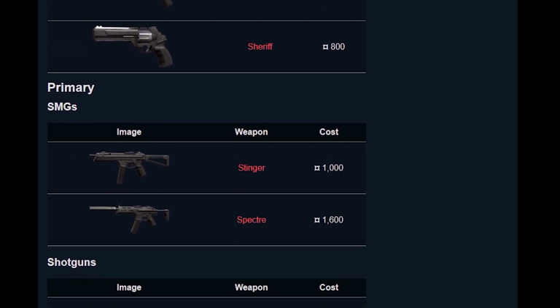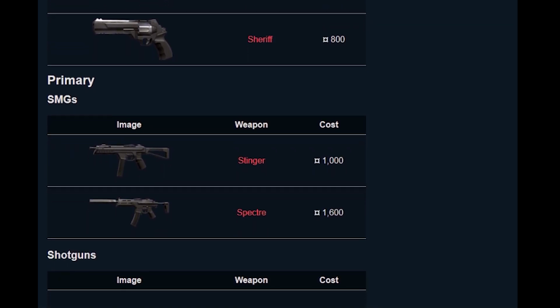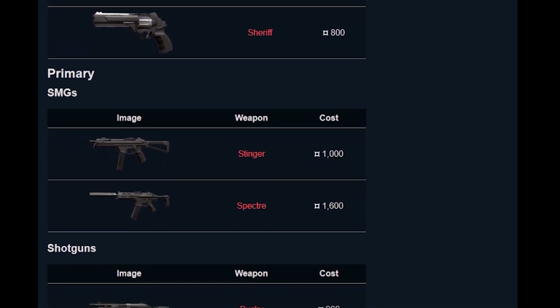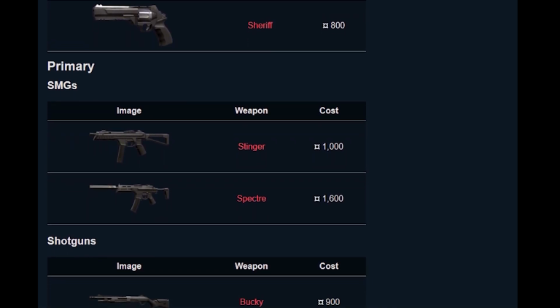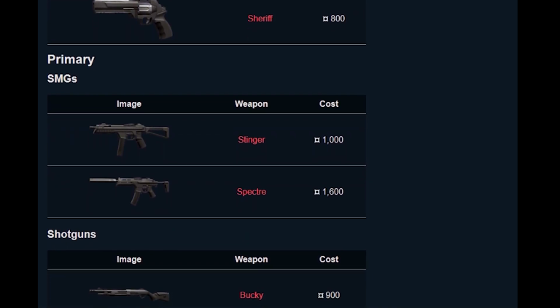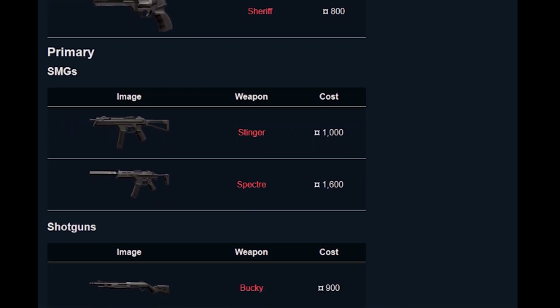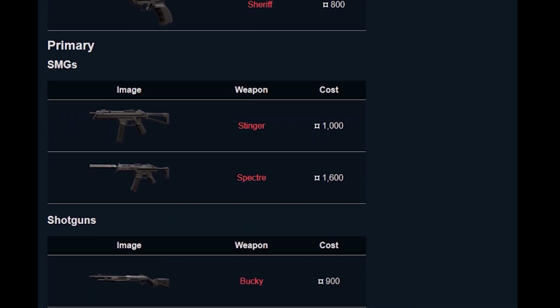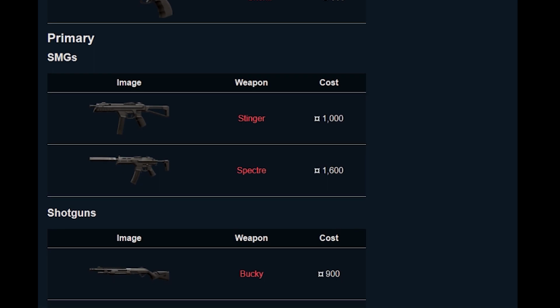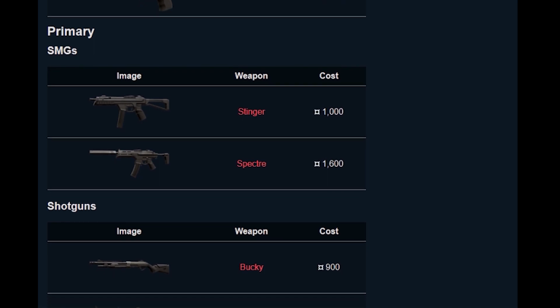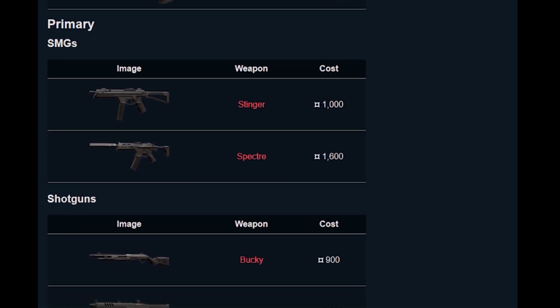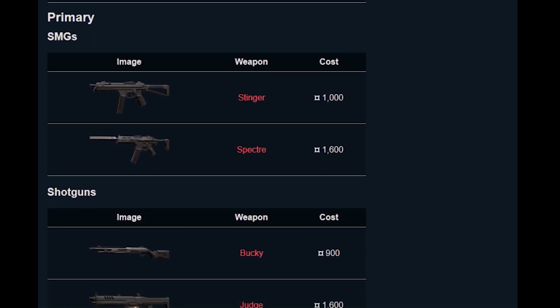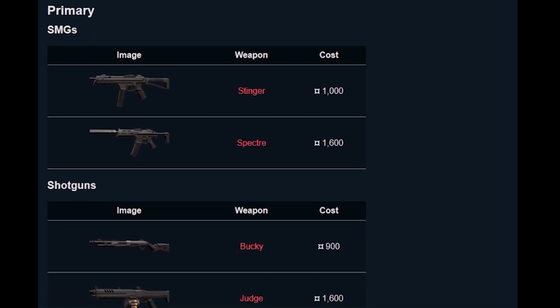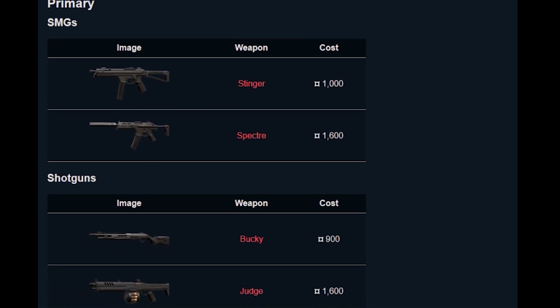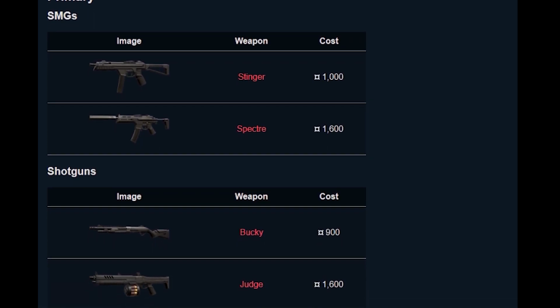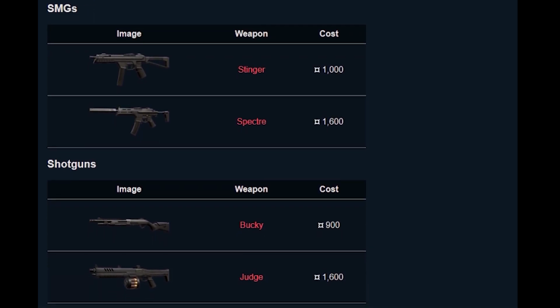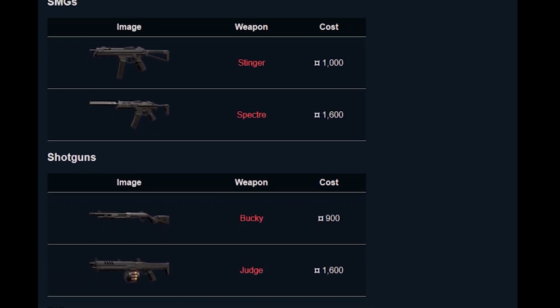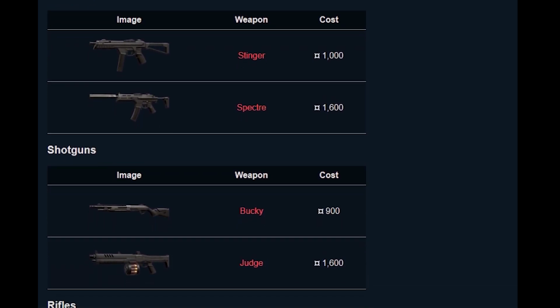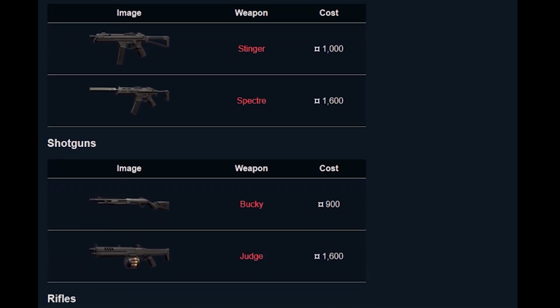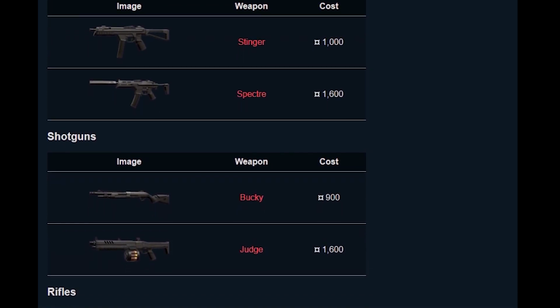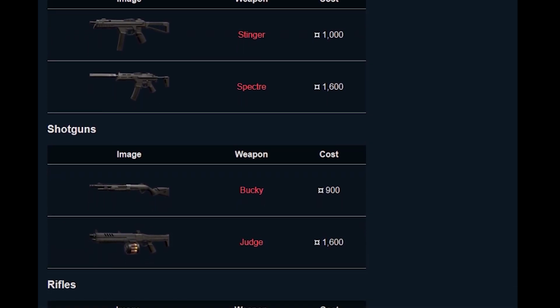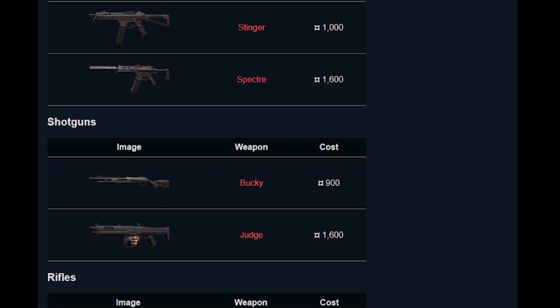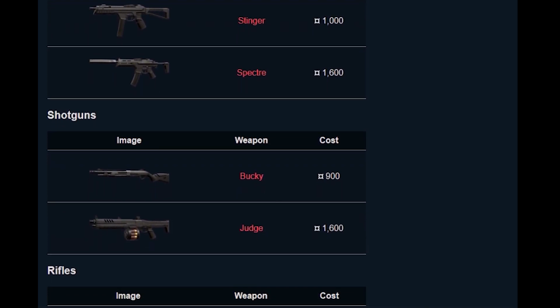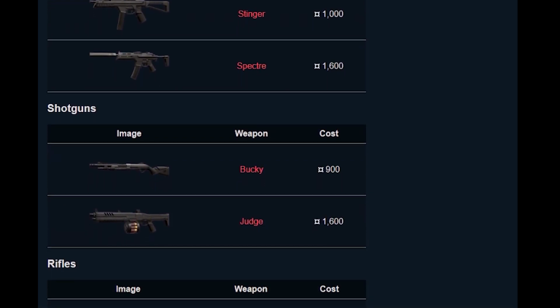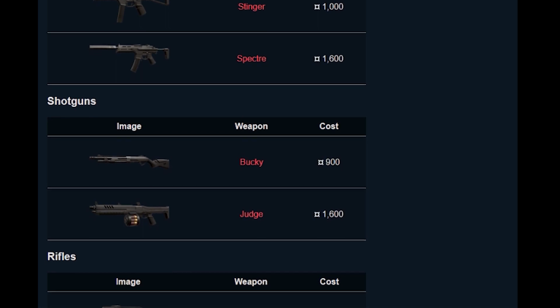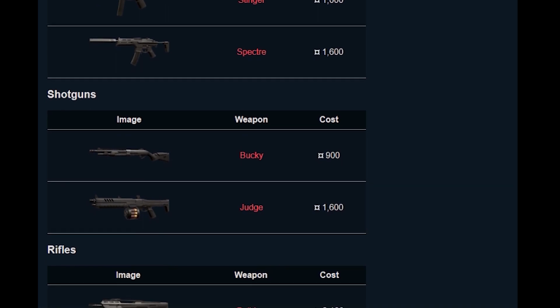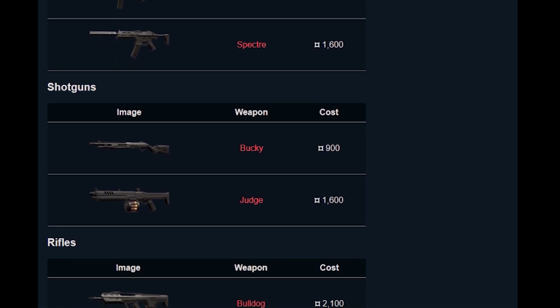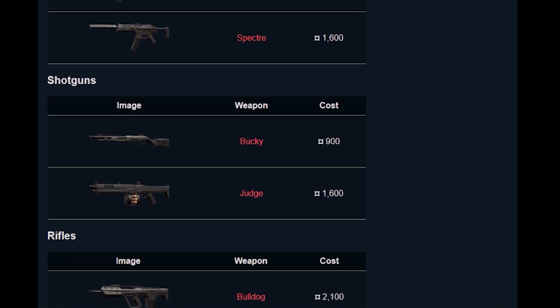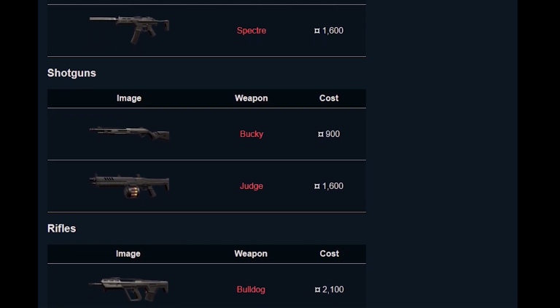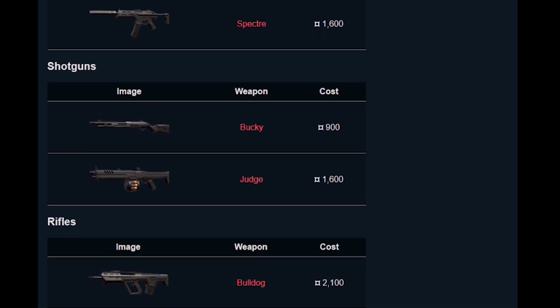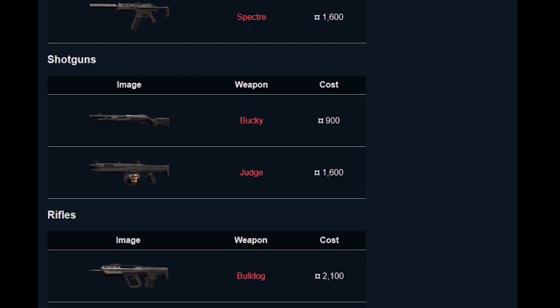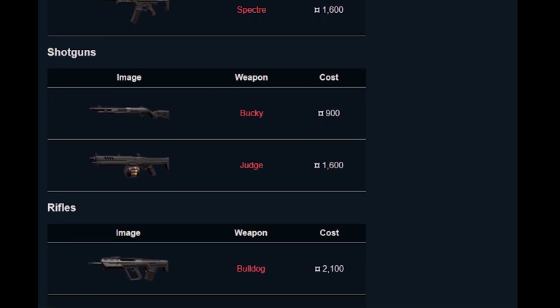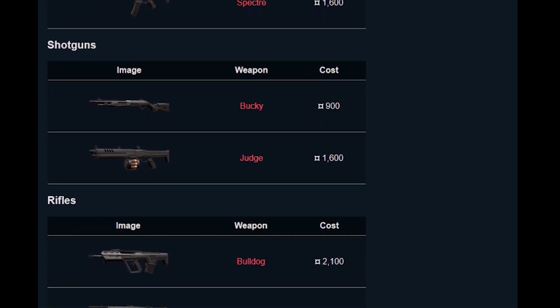In Valorant, there are almost all types of guns: pistols, SMGs, shotguns, assault rifles, heavy machine guns, and sniper rifles. The most common picks cost around 4,000 credits.